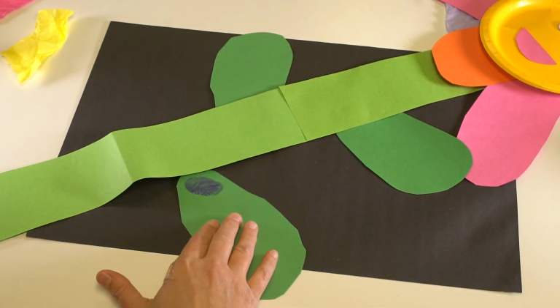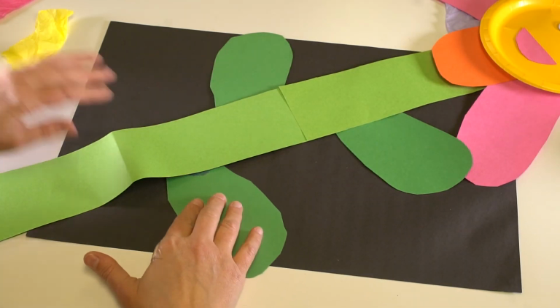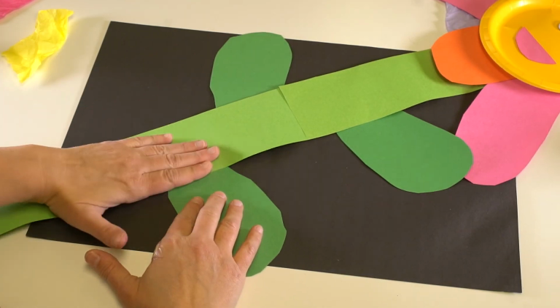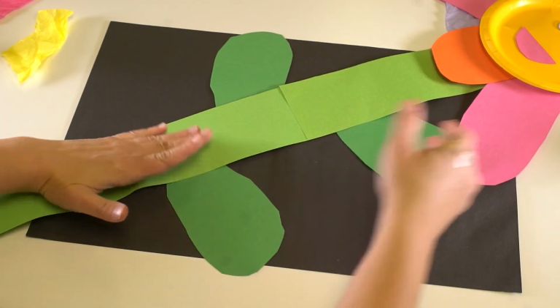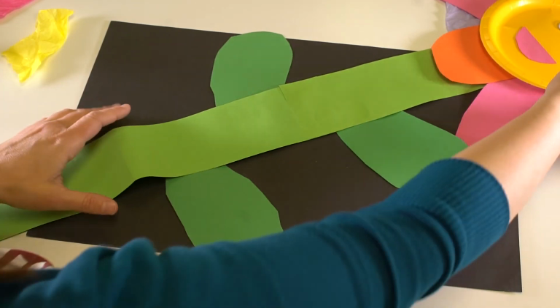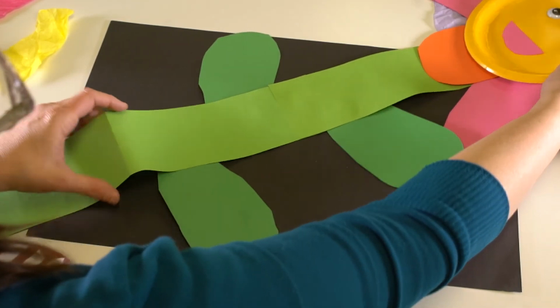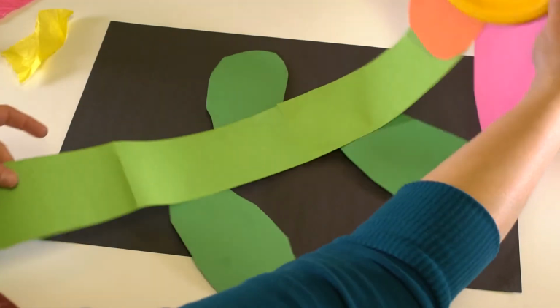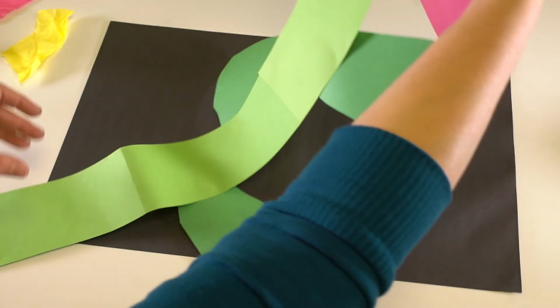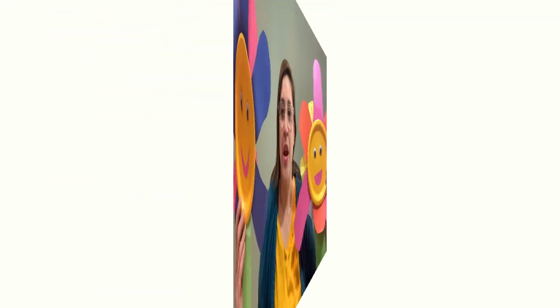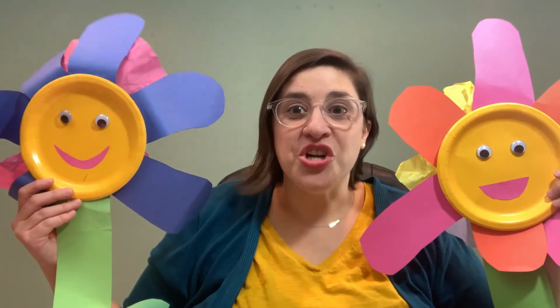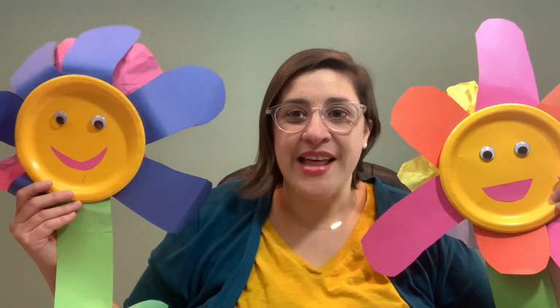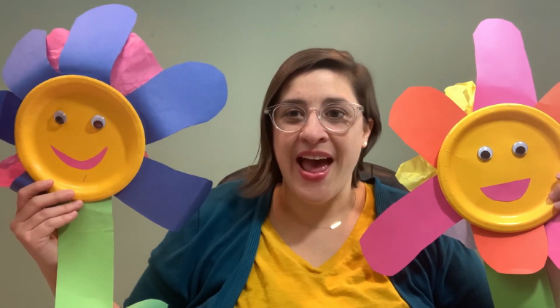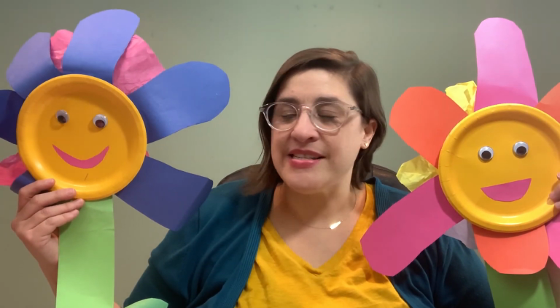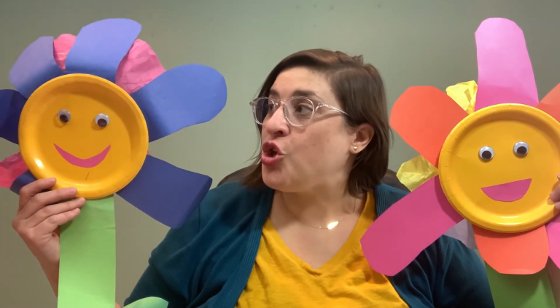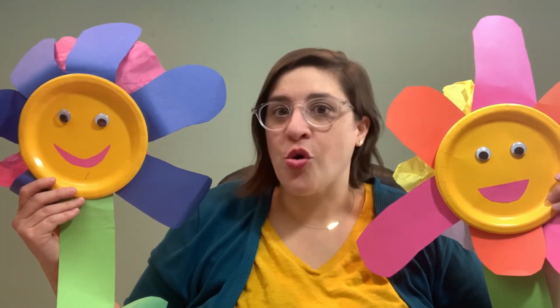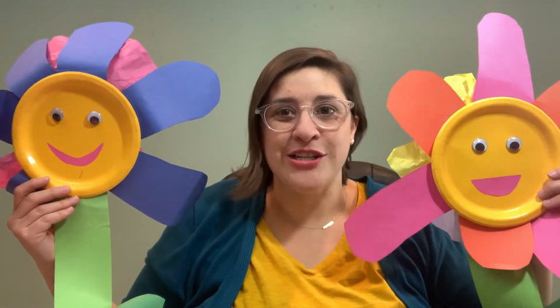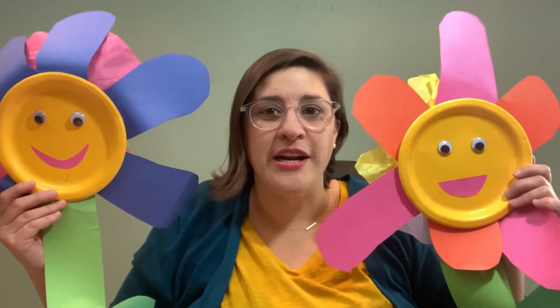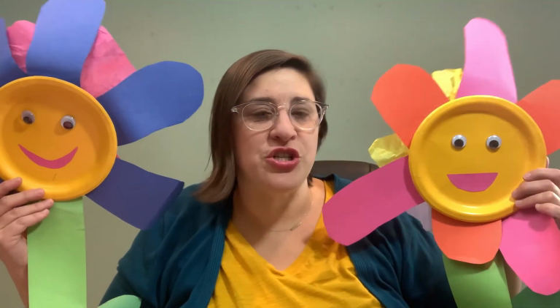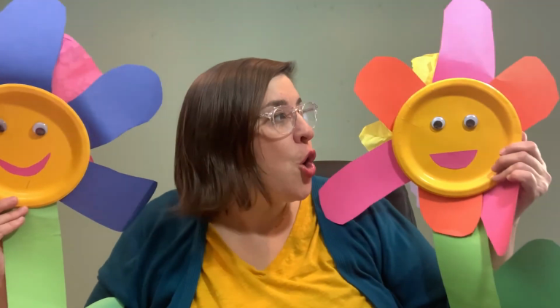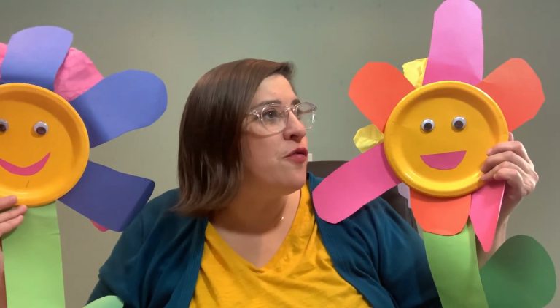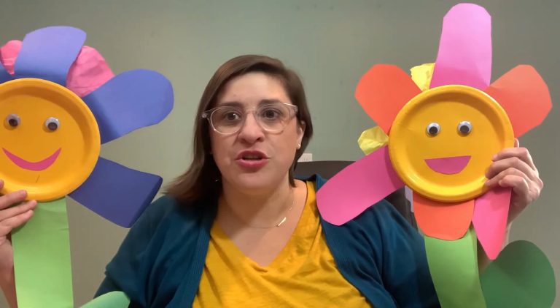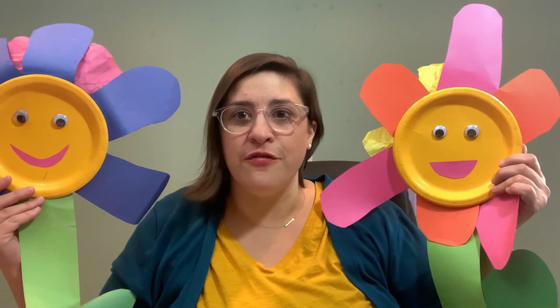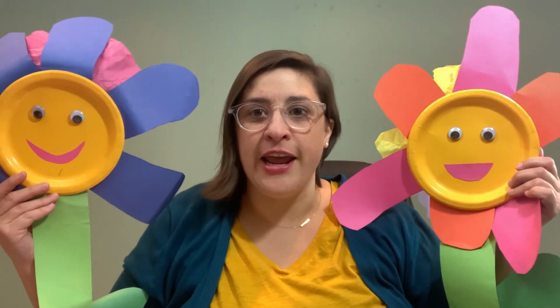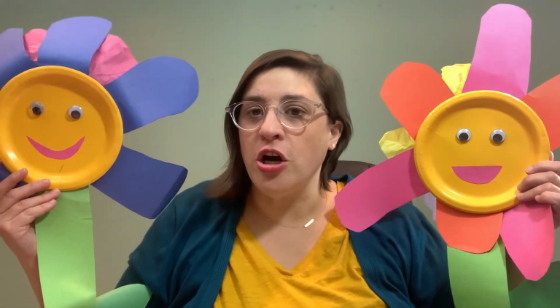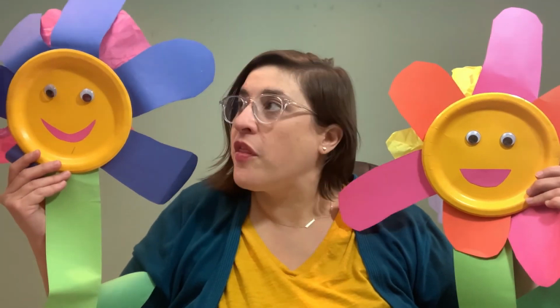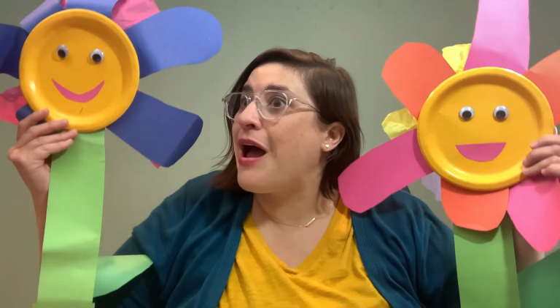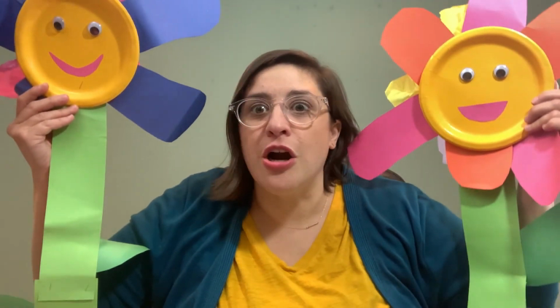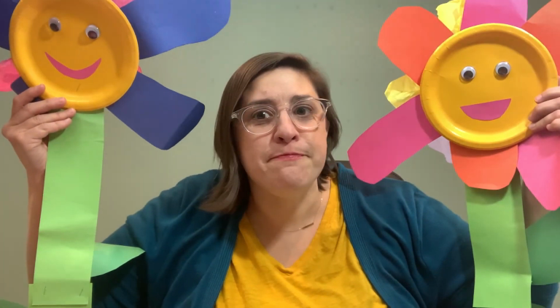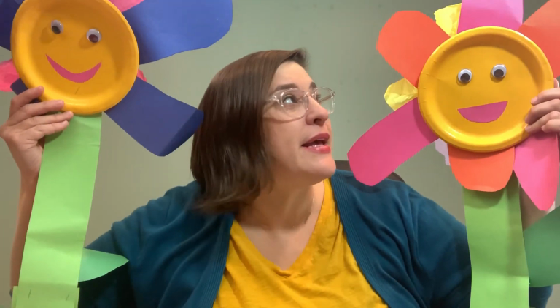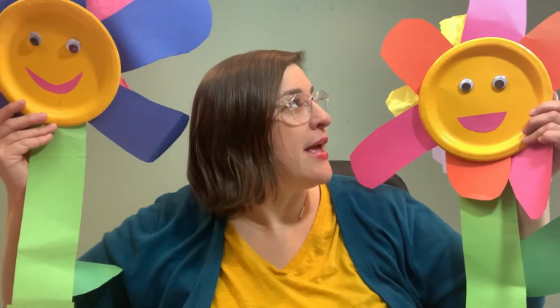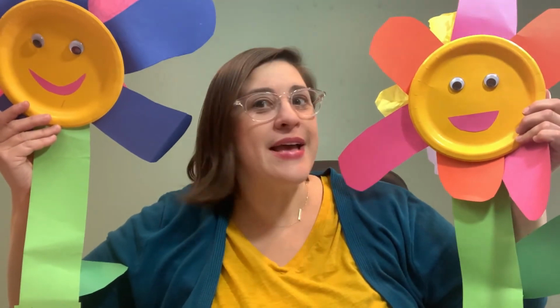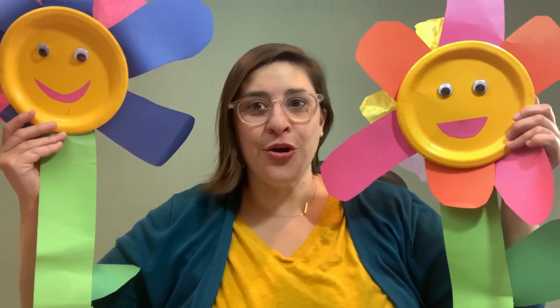And there we have it, our little flower. Just like Alice, you are going to get to go on an adventure where you find yourself in a garden where the flowers are as big as you.